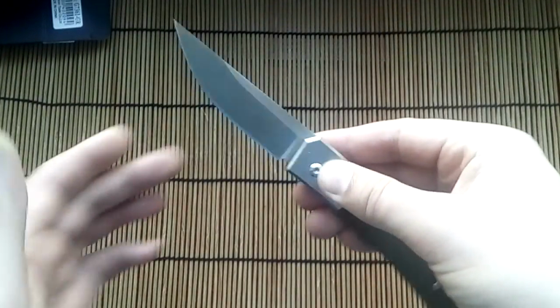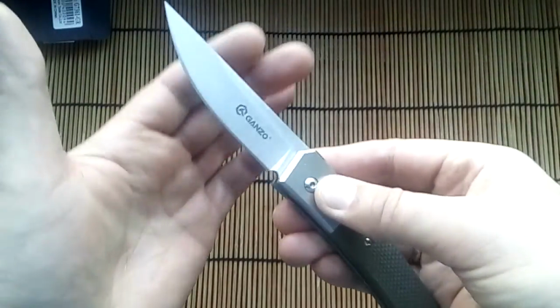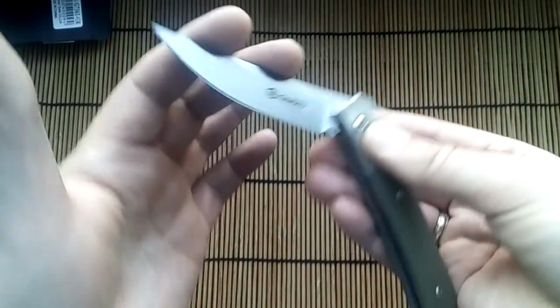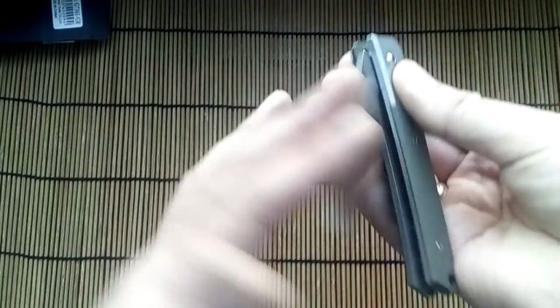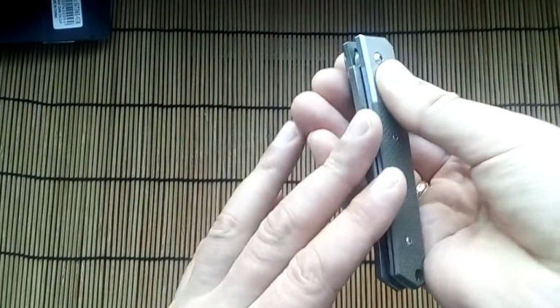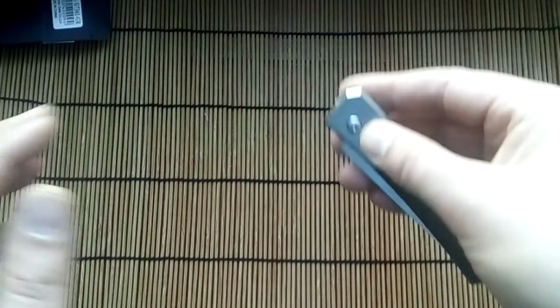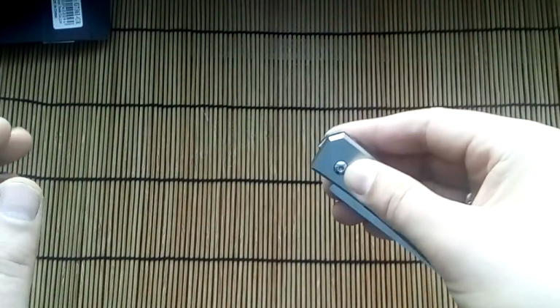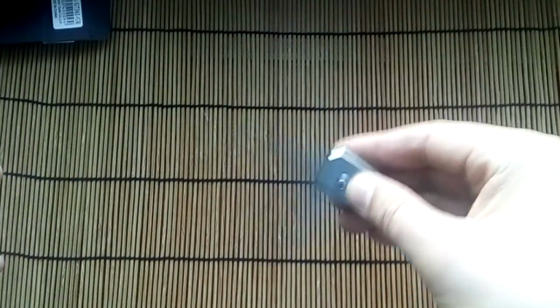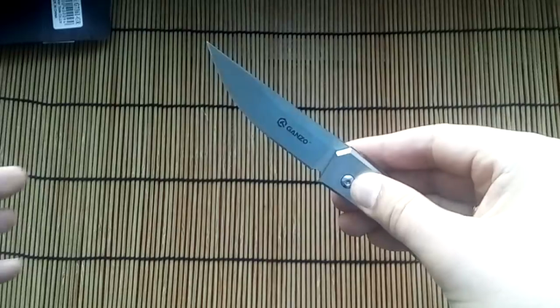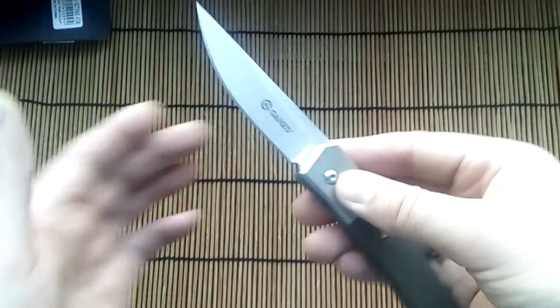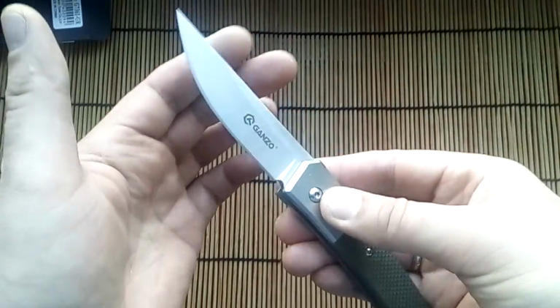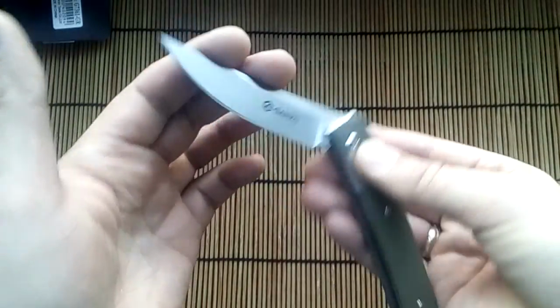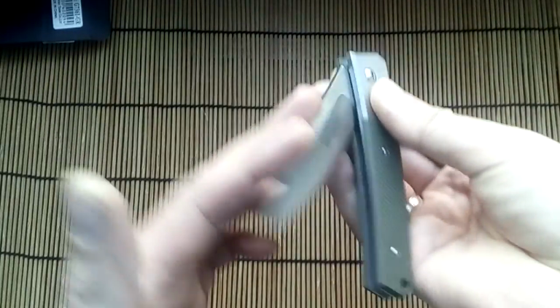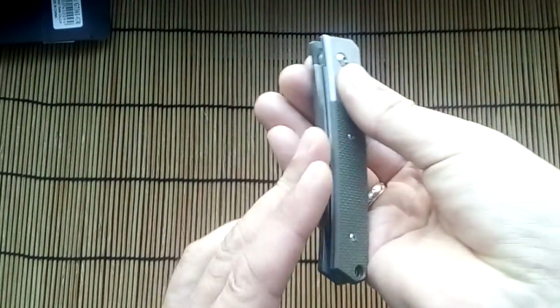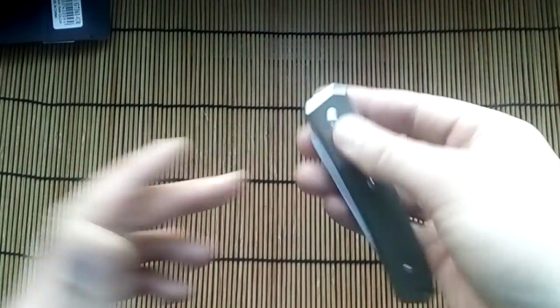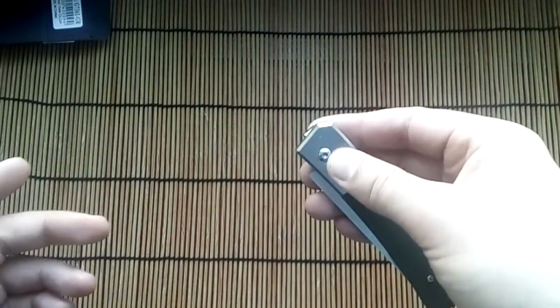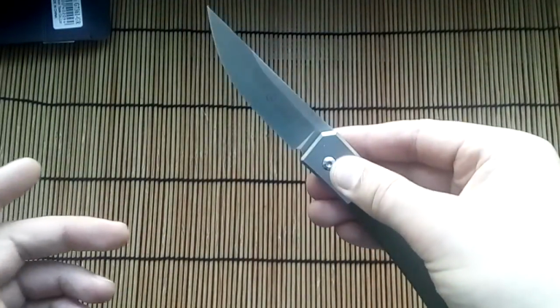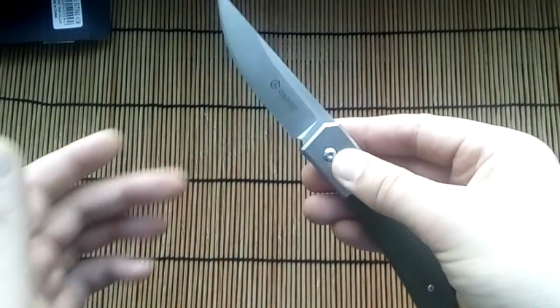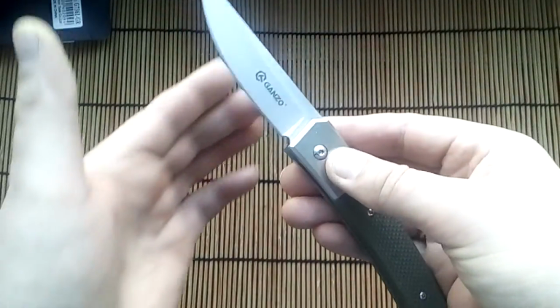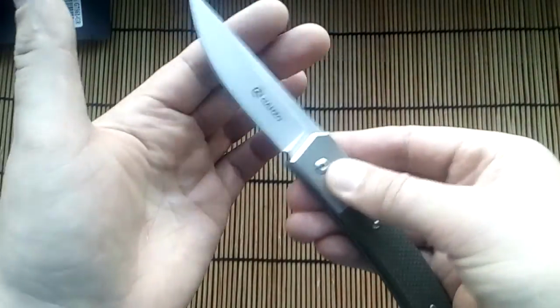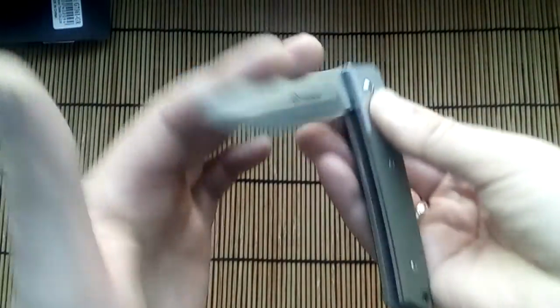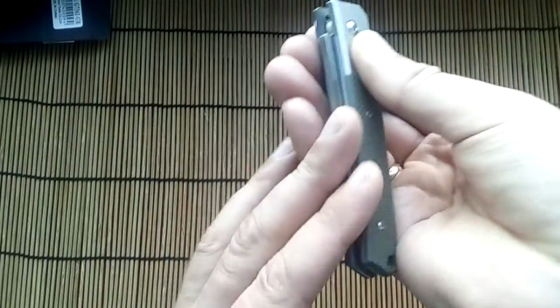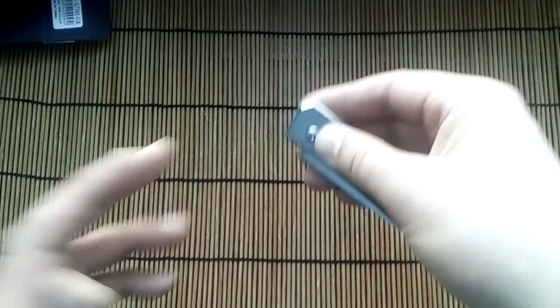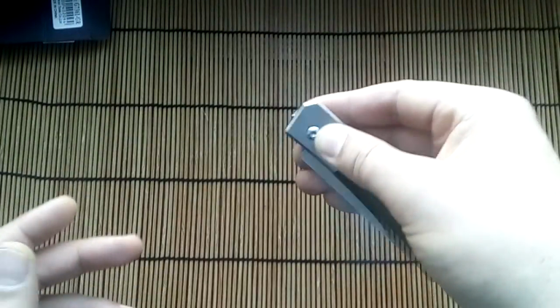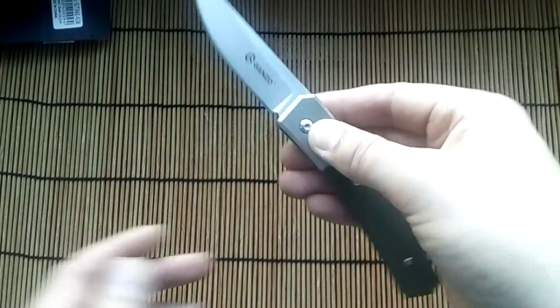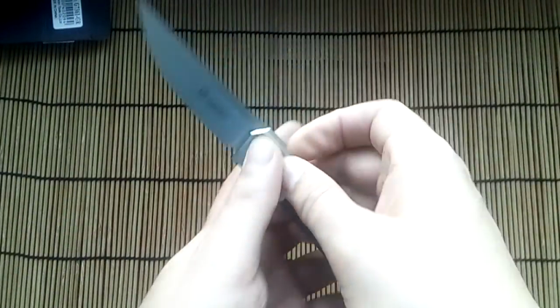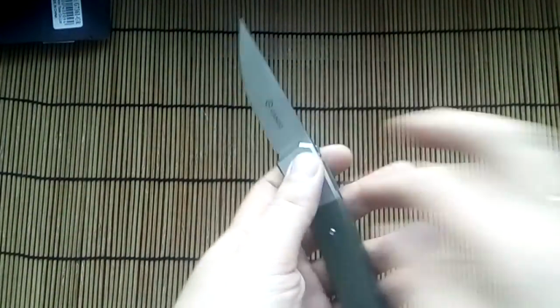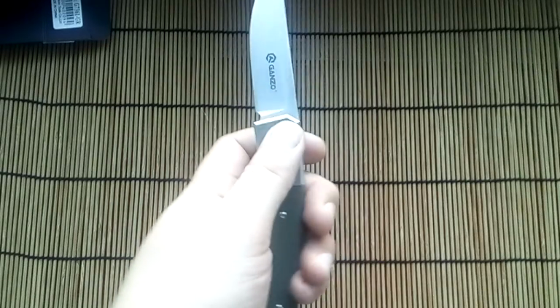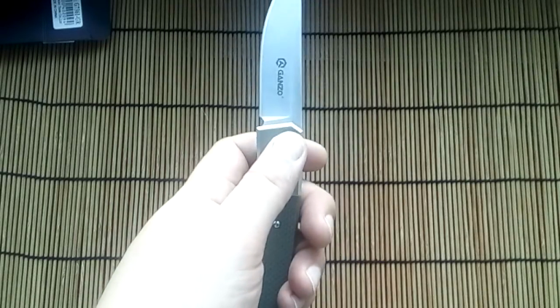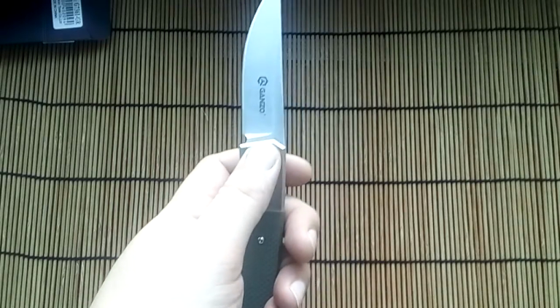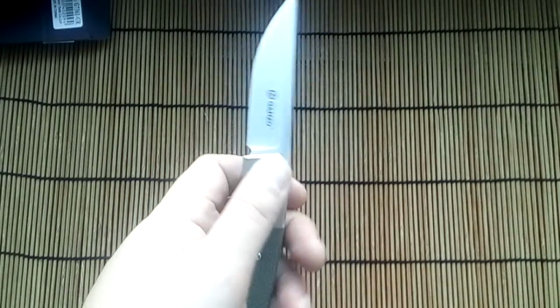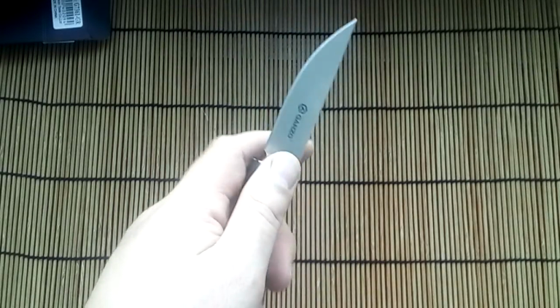If you want to buy this knife, look at my address under the video for an honest seller — blade forum.